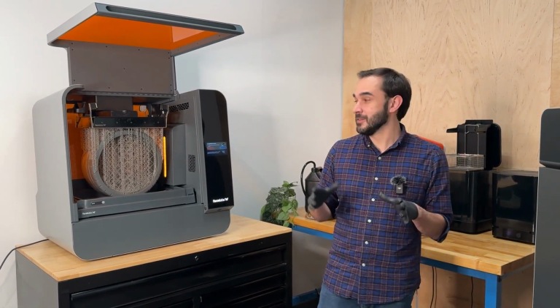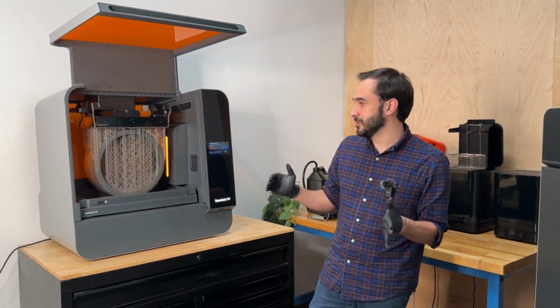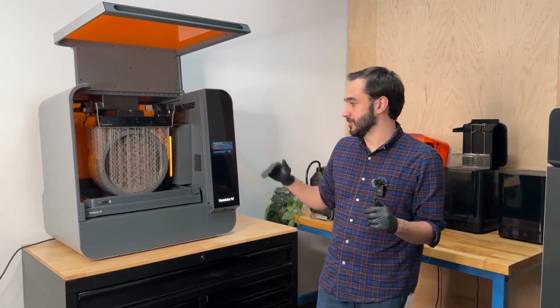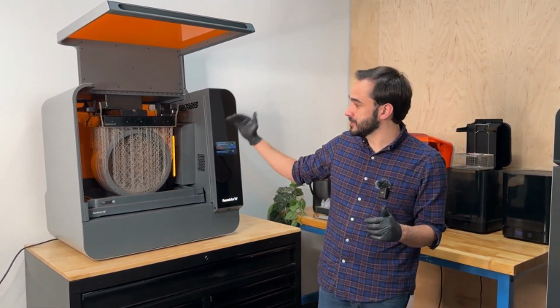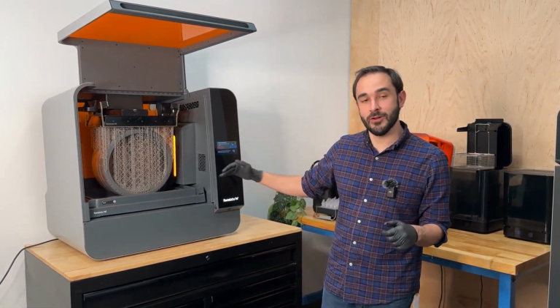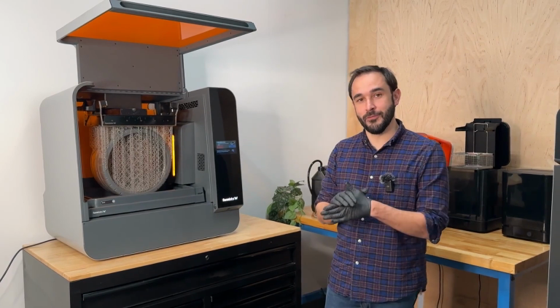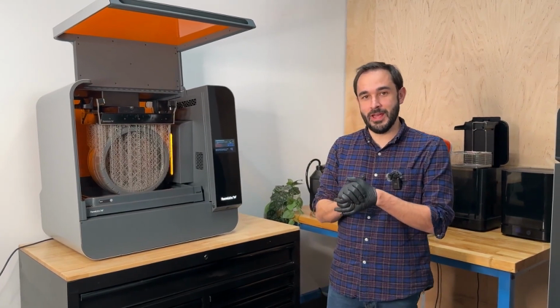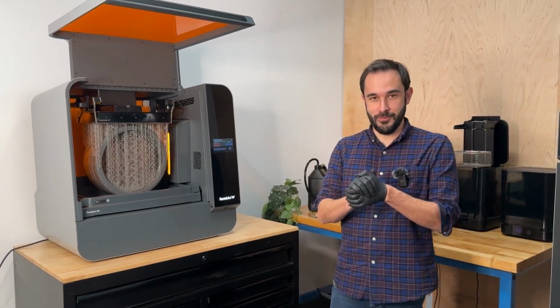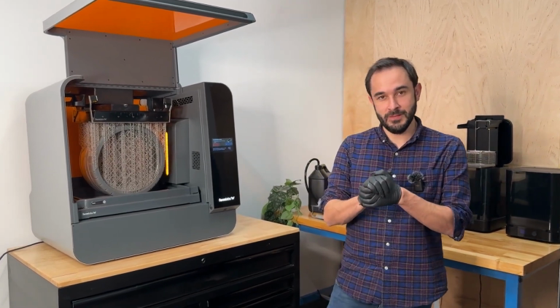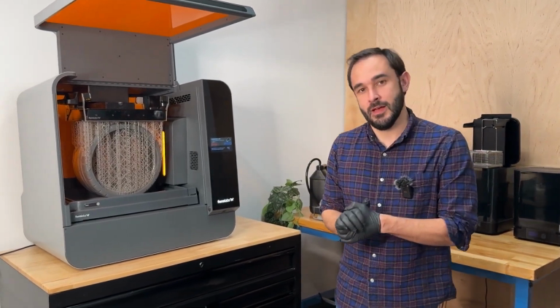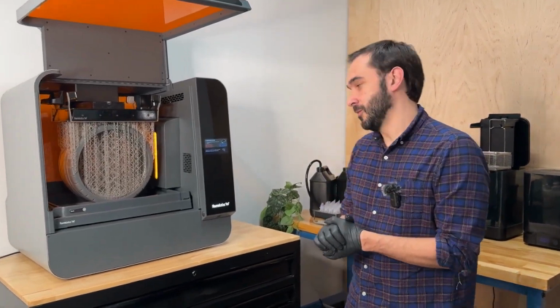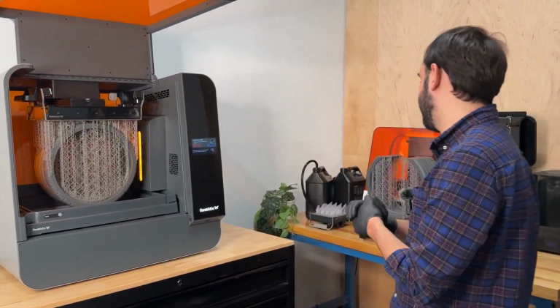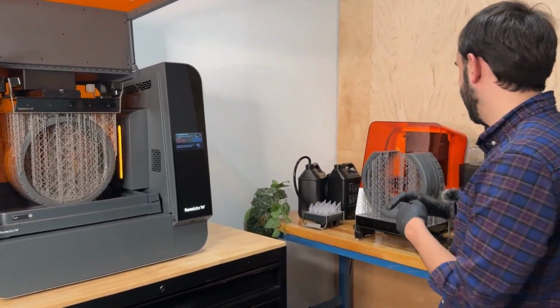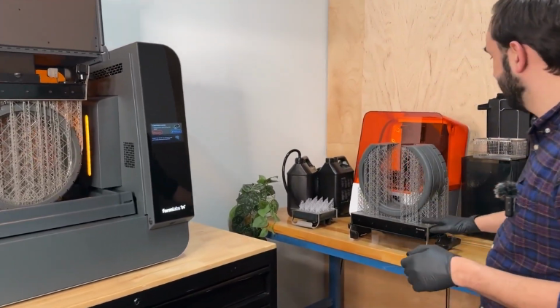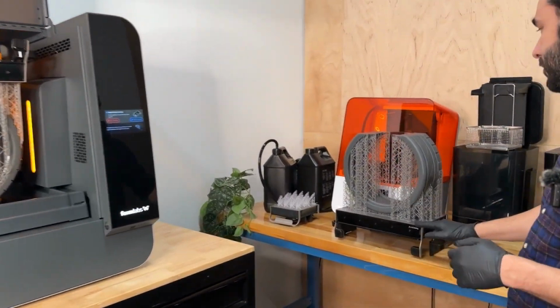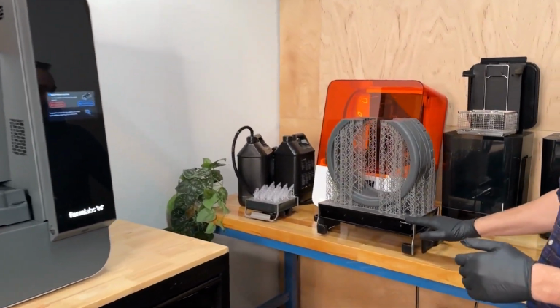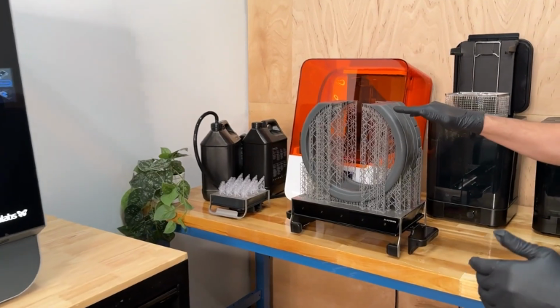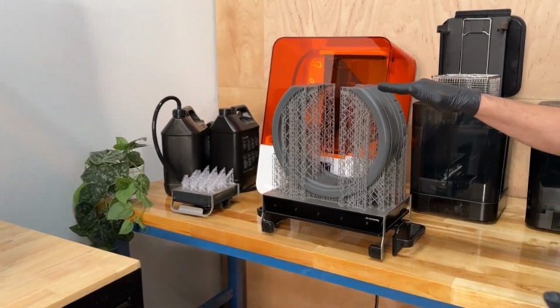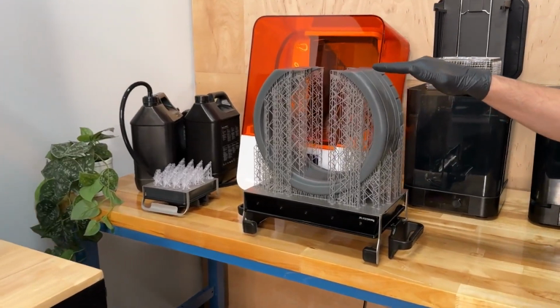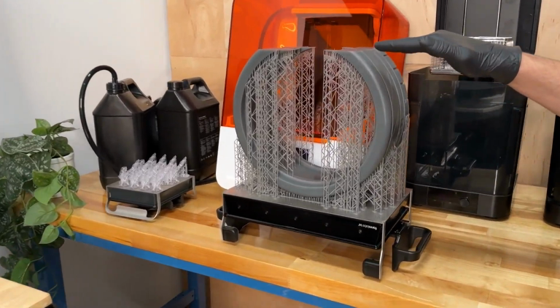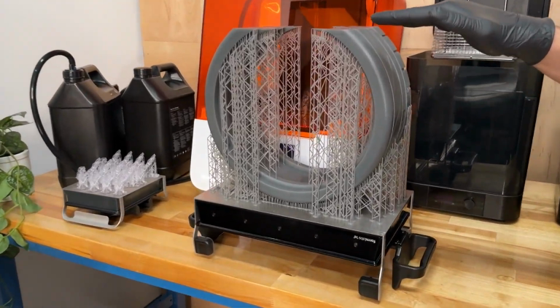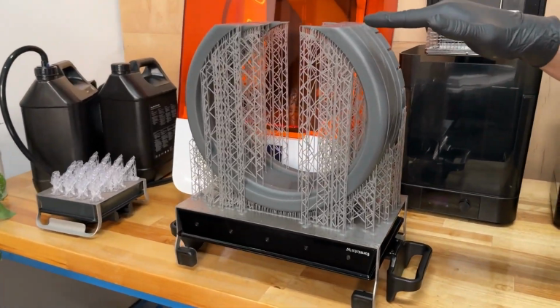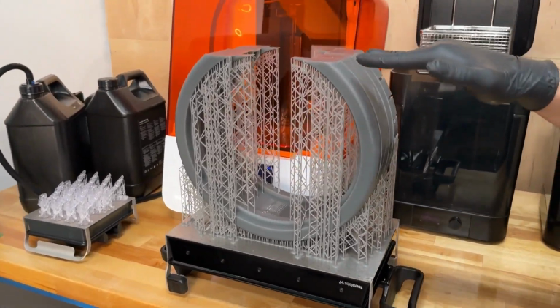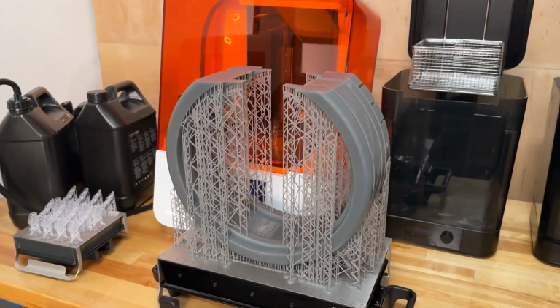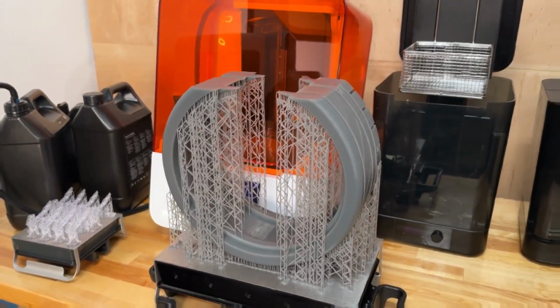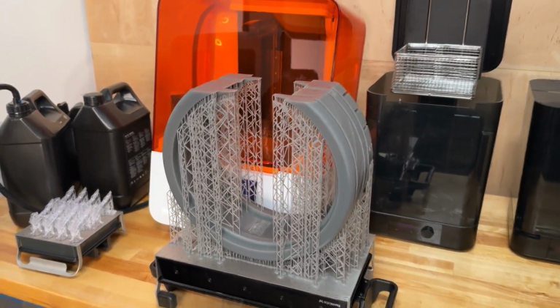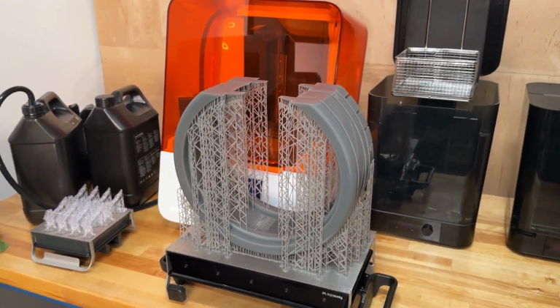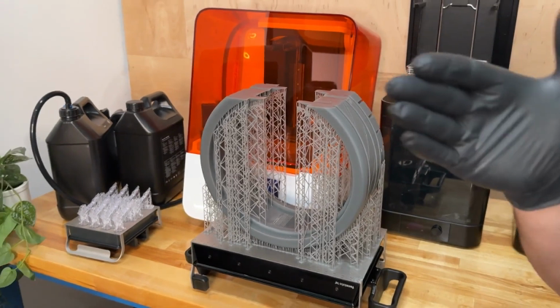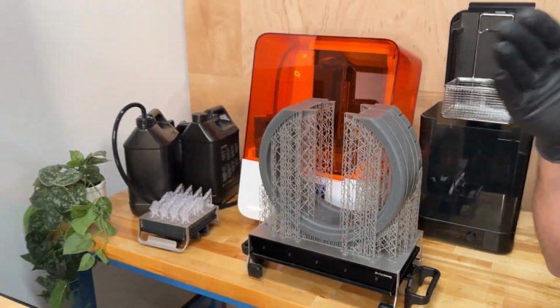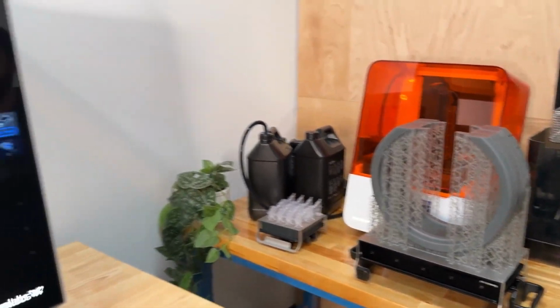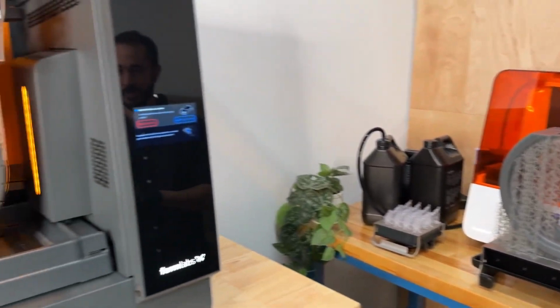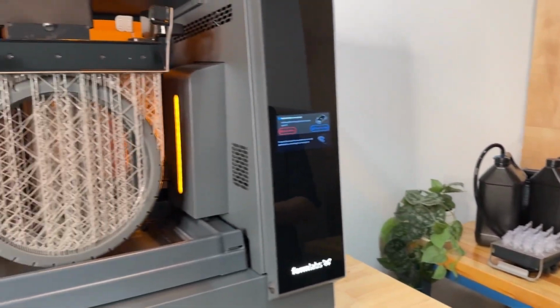This new feature enables you to print taller on both Form 3 and Form 3L. So if we look at Form 3L, previously the maximum height that you could print was 300 millimeters, and now you can print up to 320 millimeters on Form 3L.